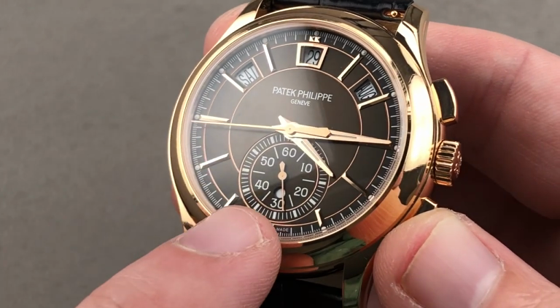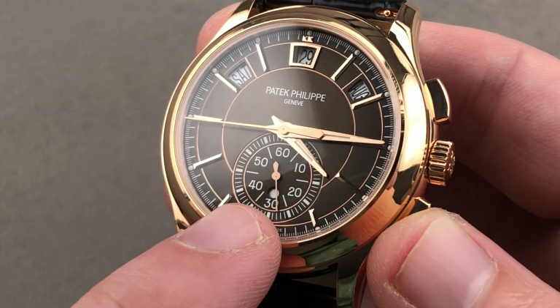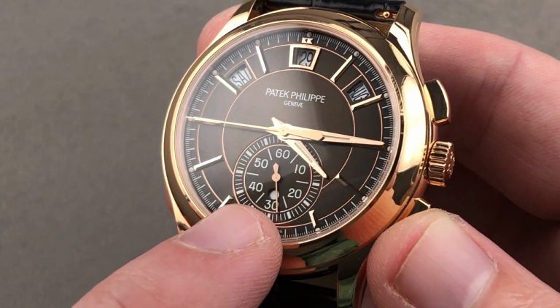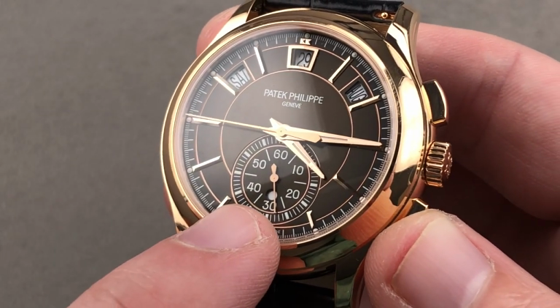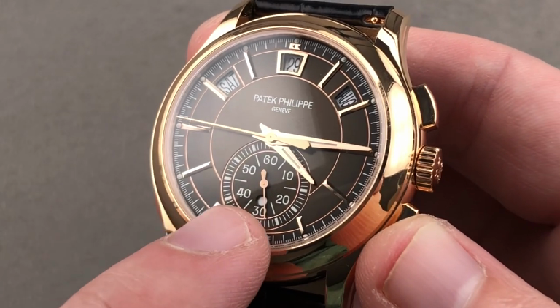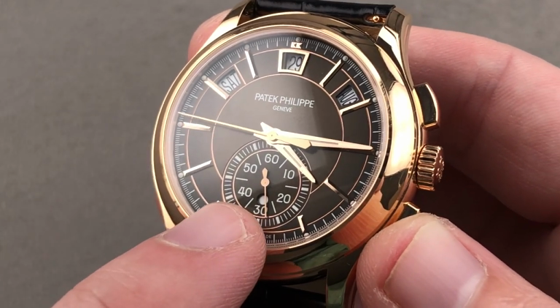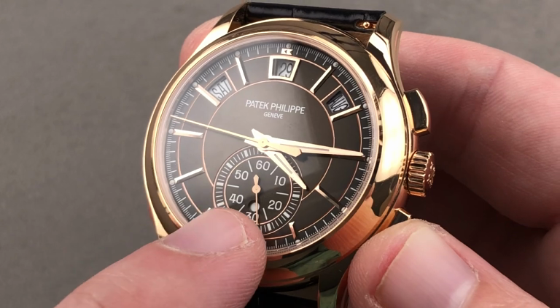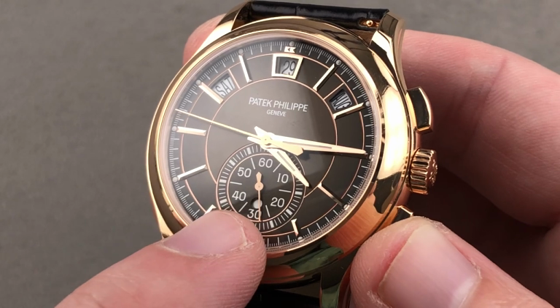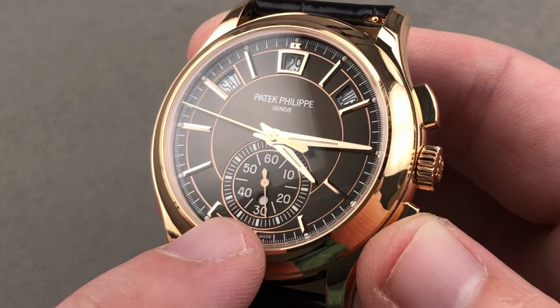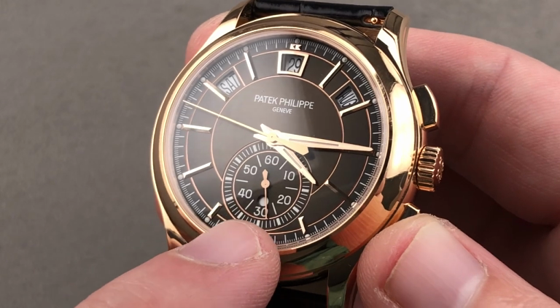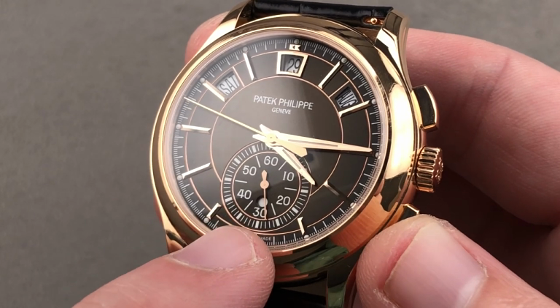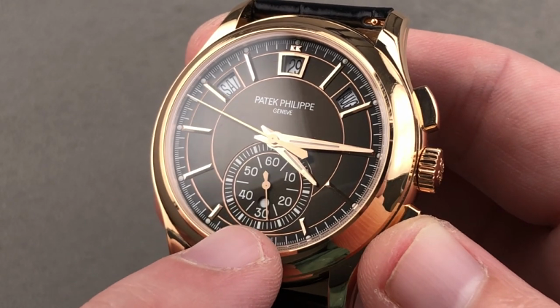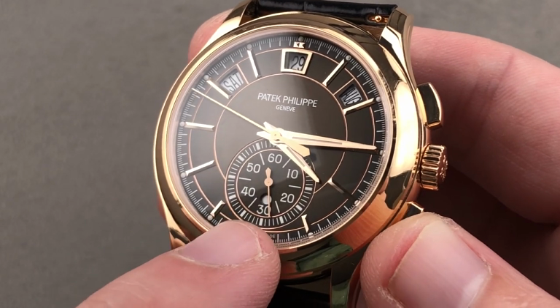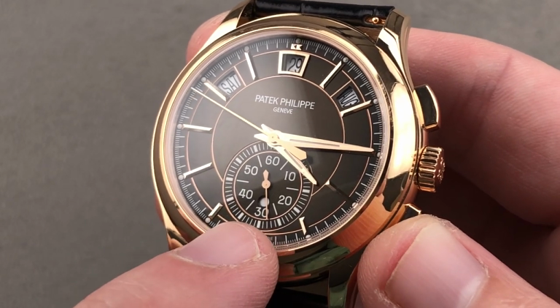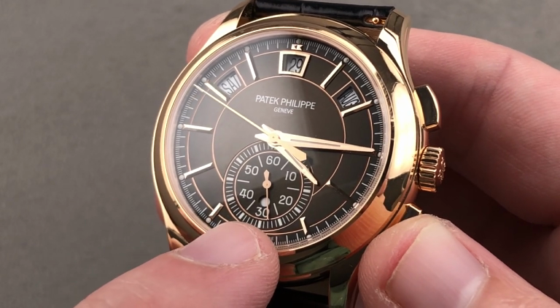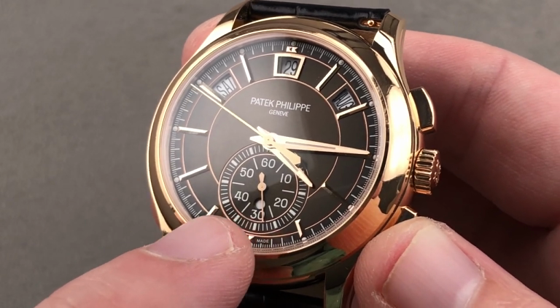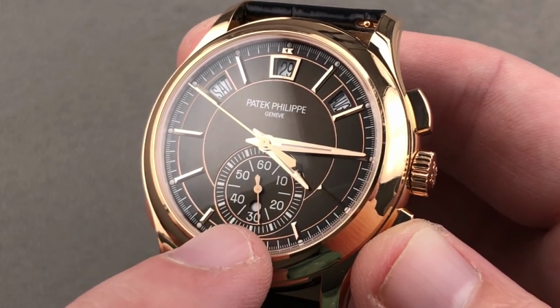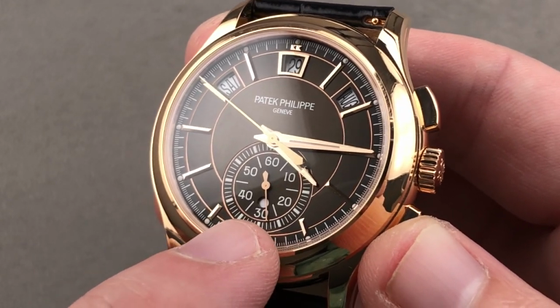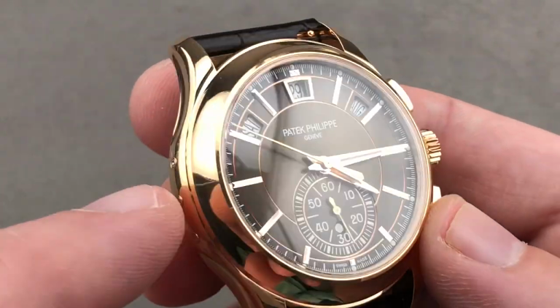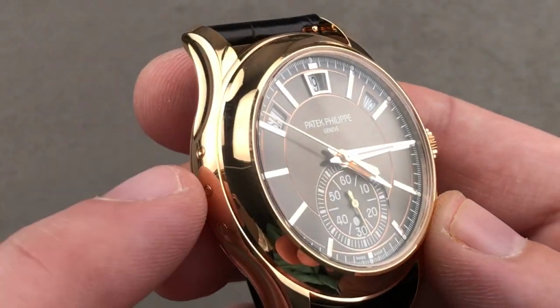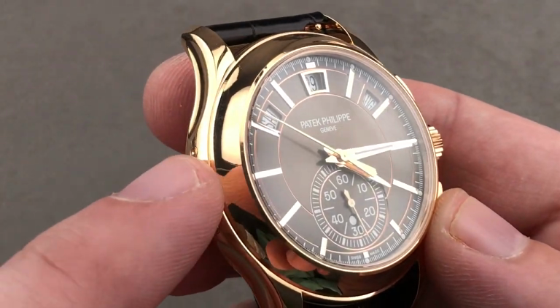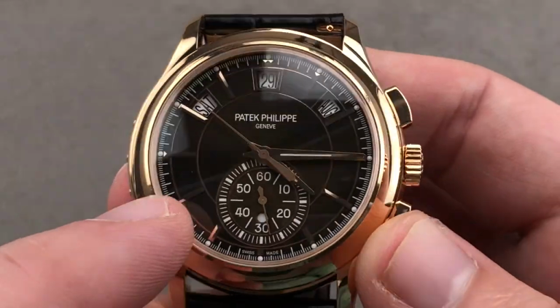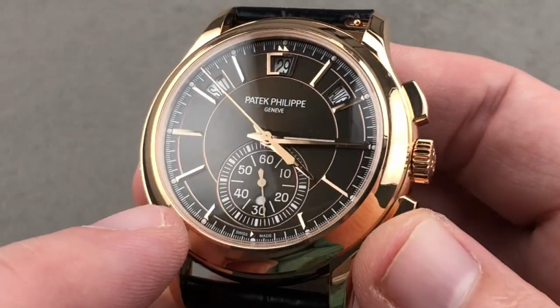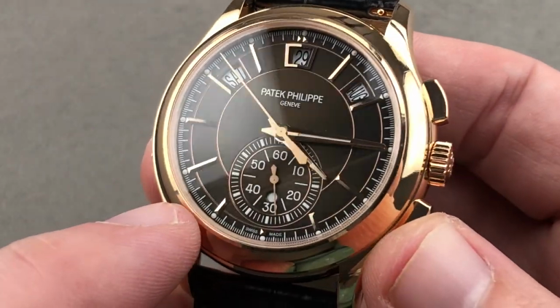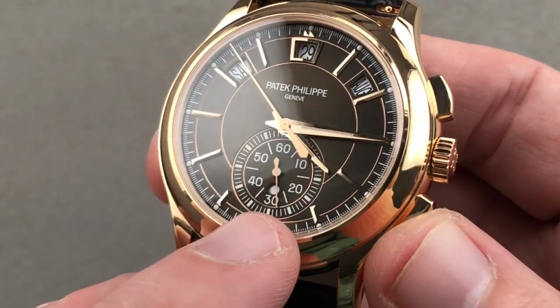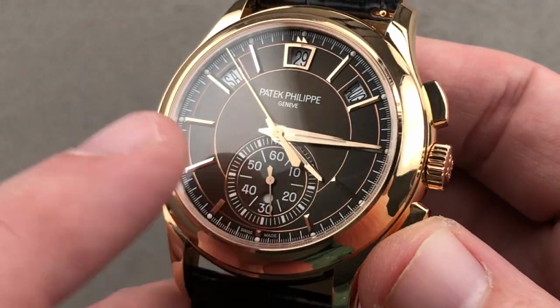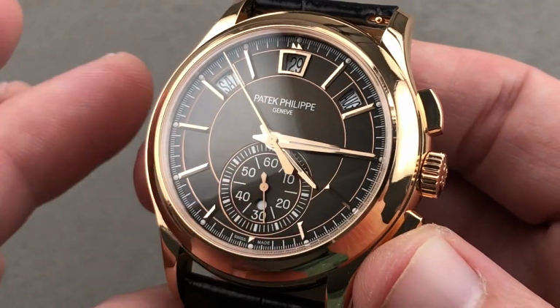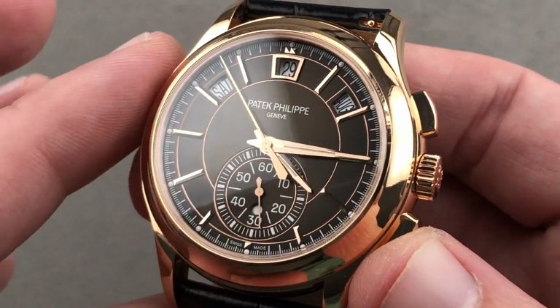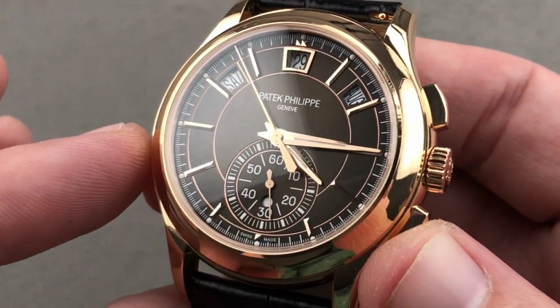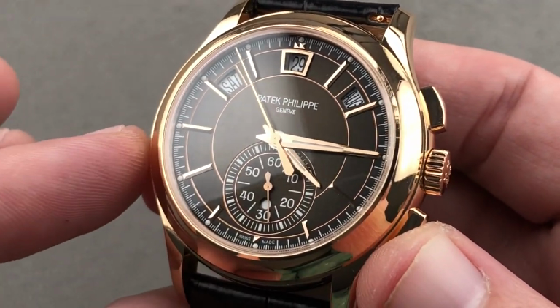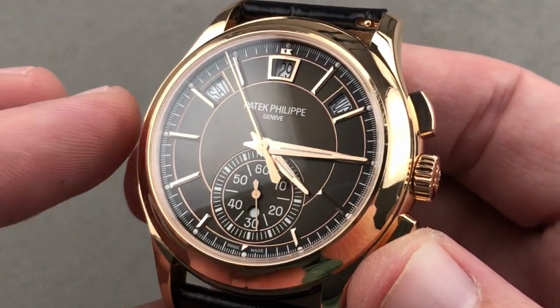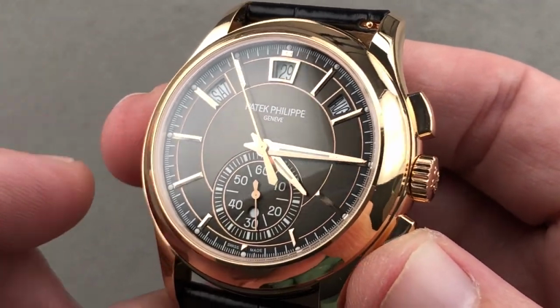There is an AM/PM indicator — that little hollow at 30 on the register. When it's dark, don't use the calendar pusher adjusters. When it's light, you're safe to use the pusher adjusters.